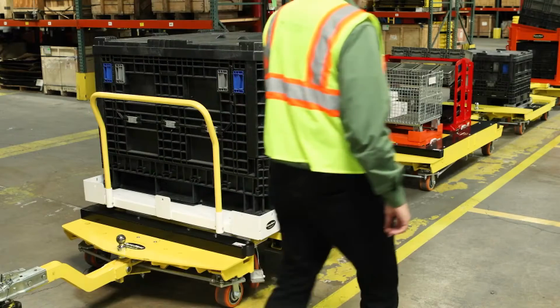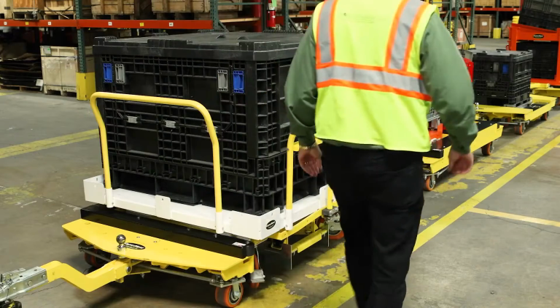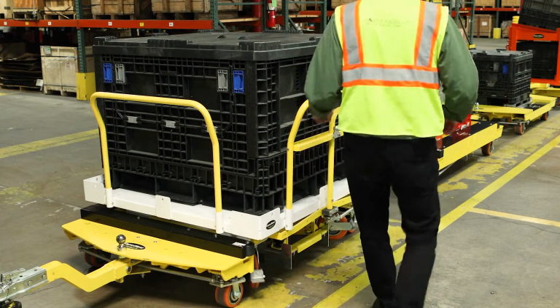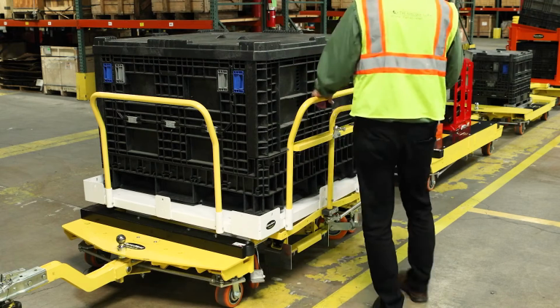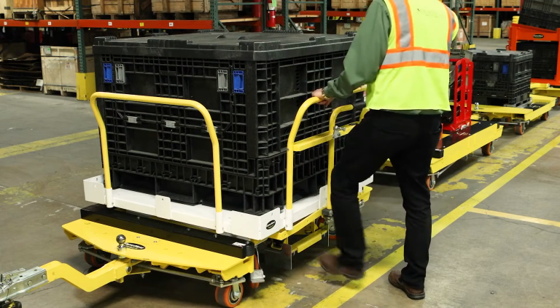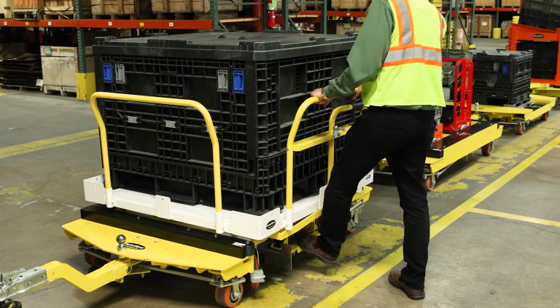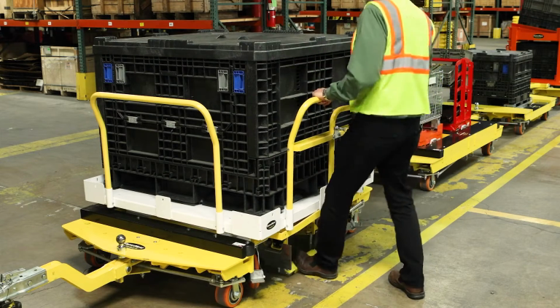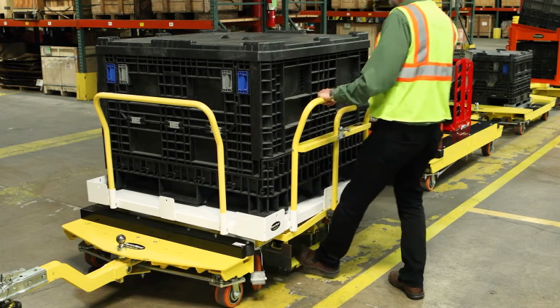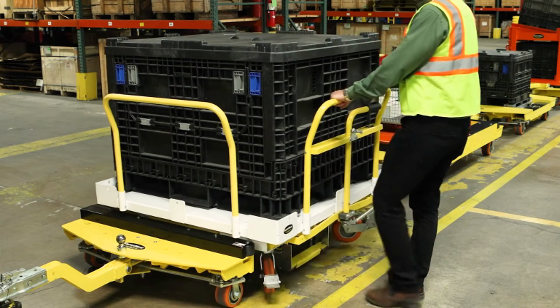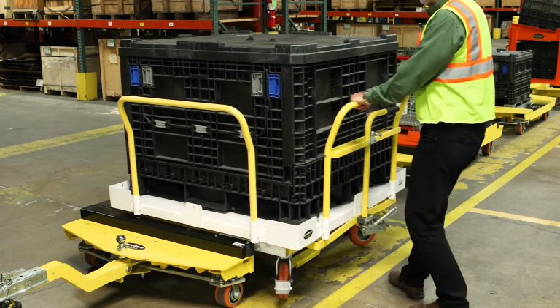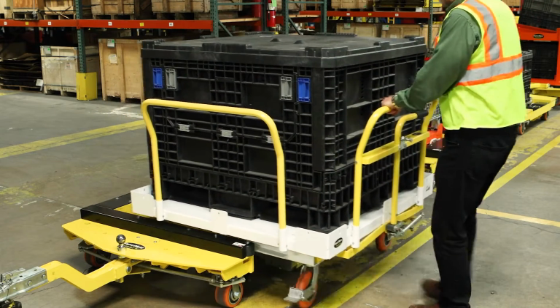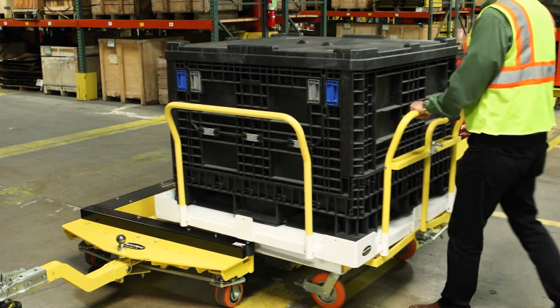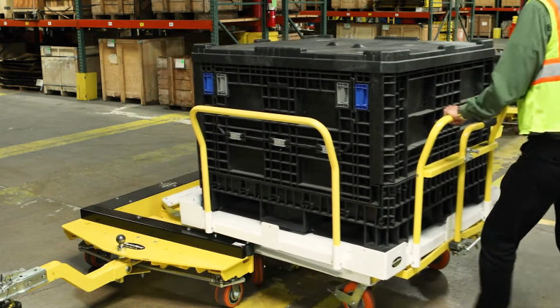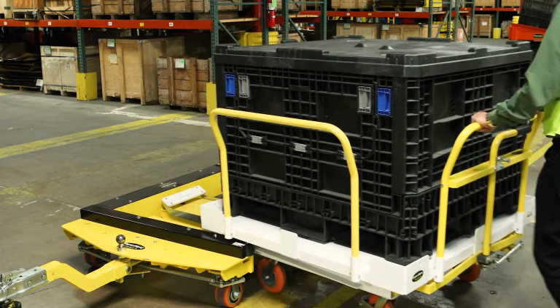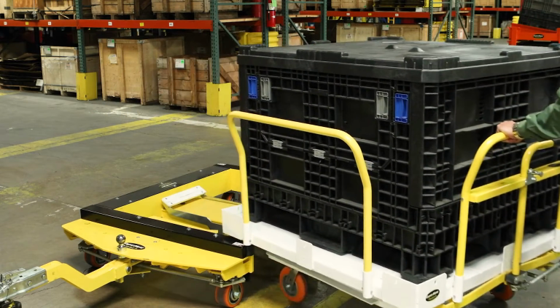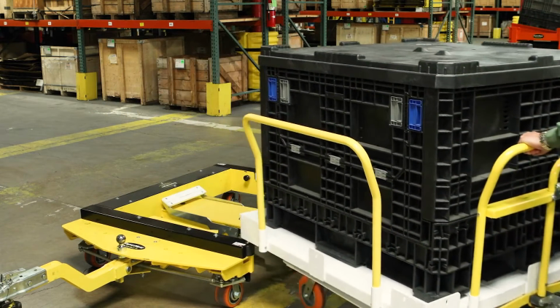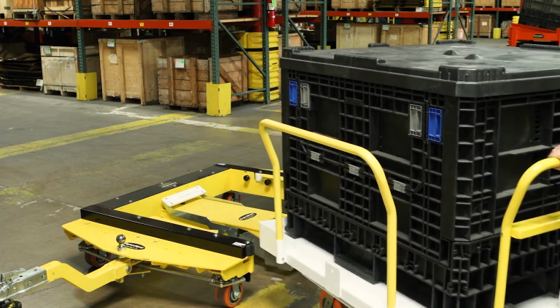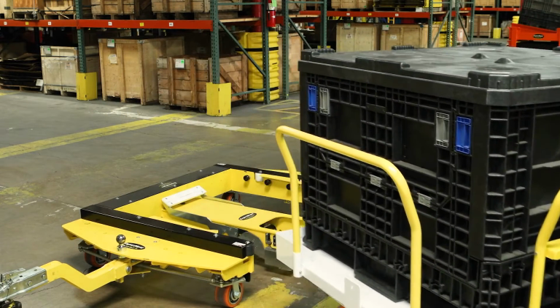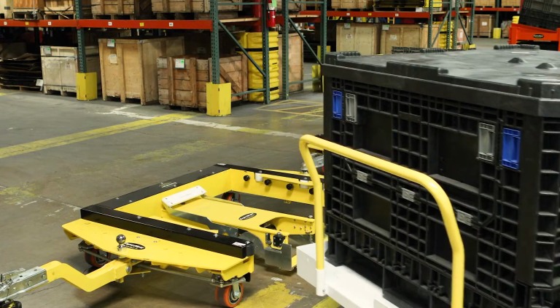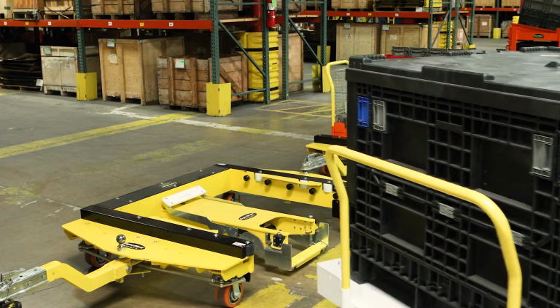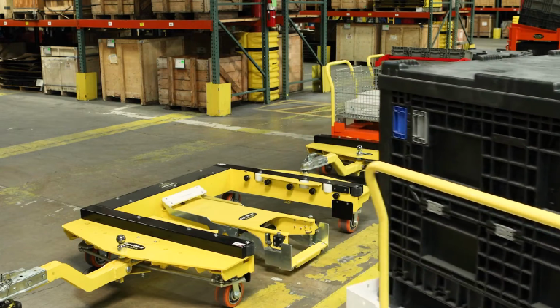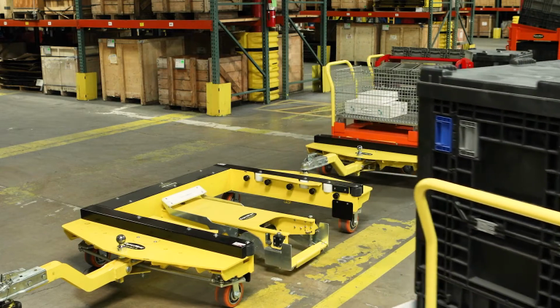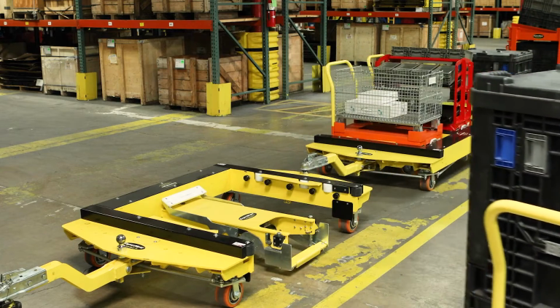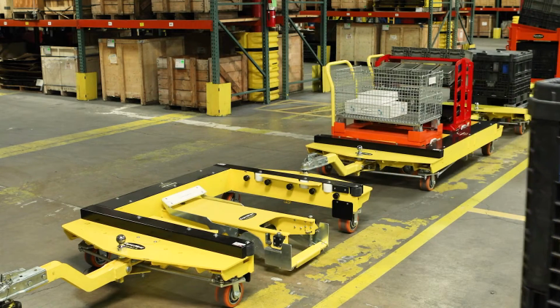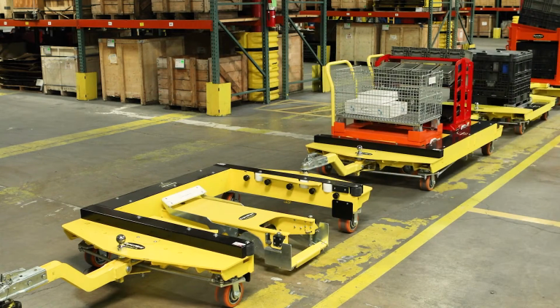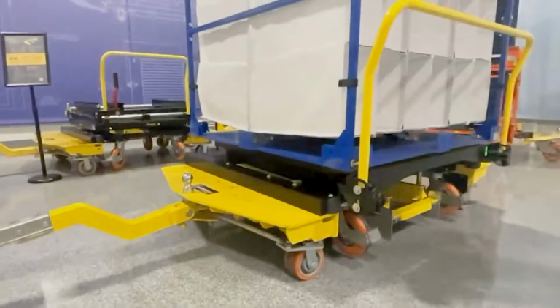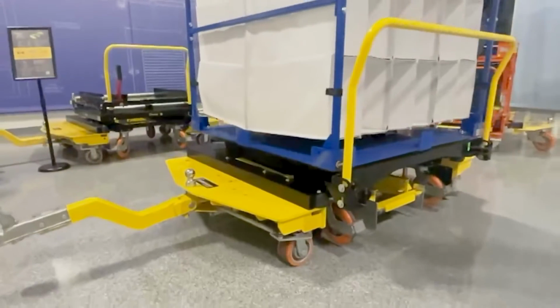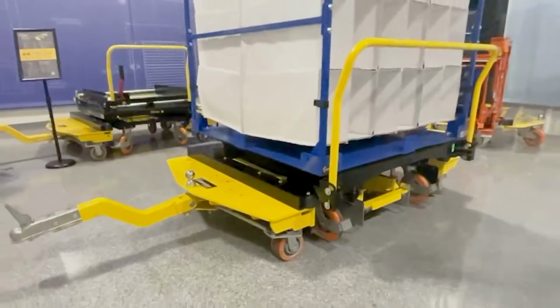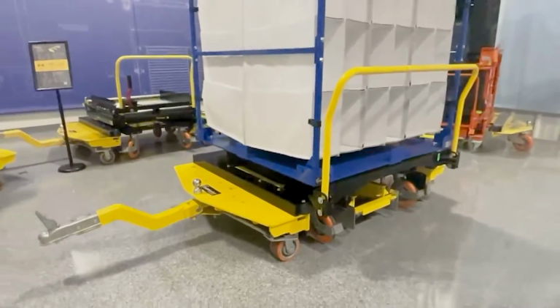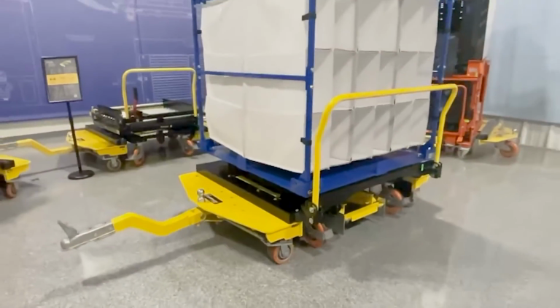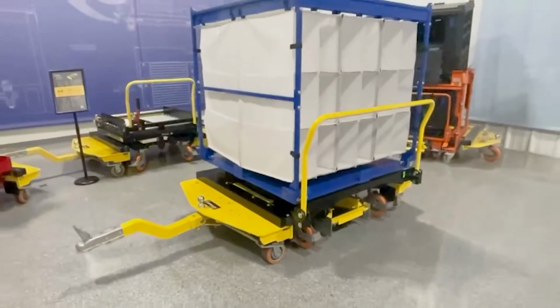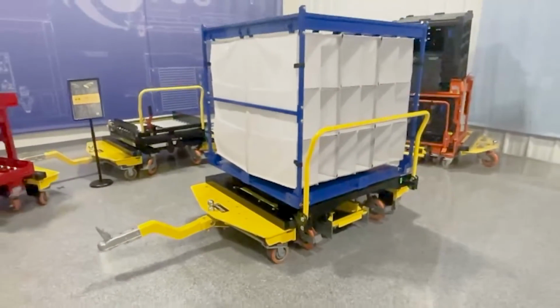It can accommodate daughter carts up to 66 inches wide and 50 inches deep. We have thousands of daughter cart designs that can be customized to meet your material movement needs.